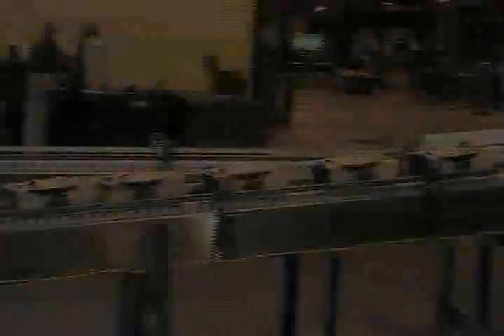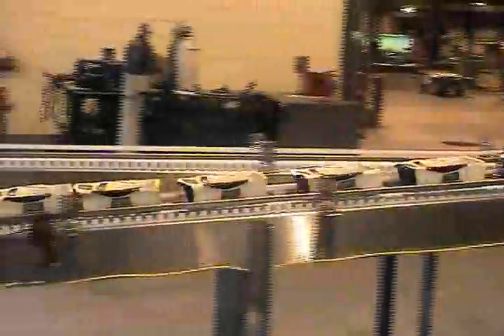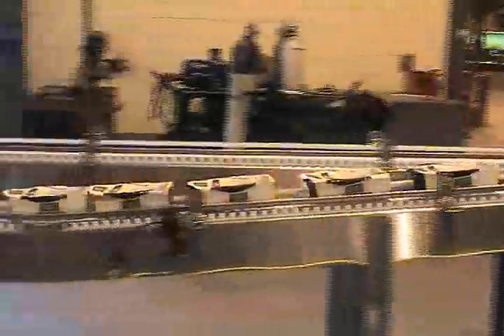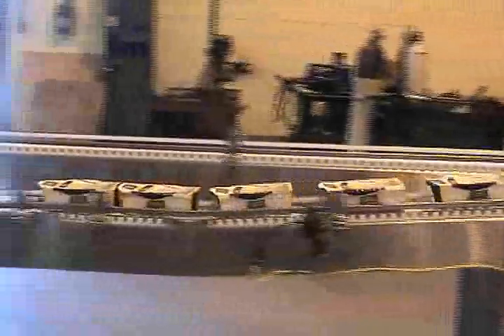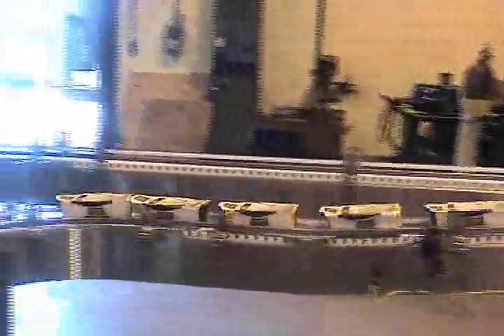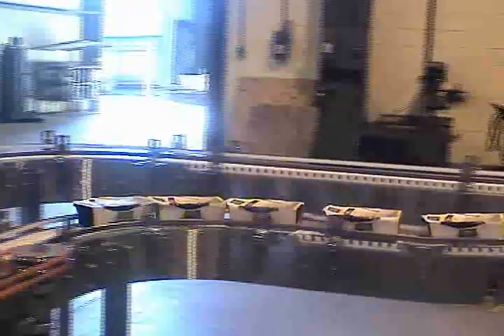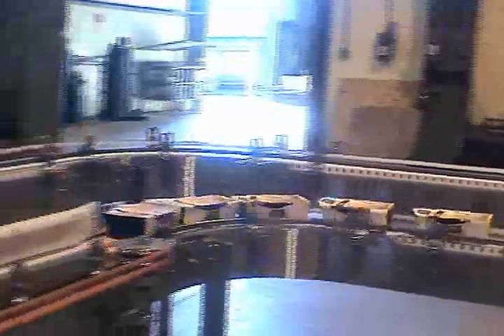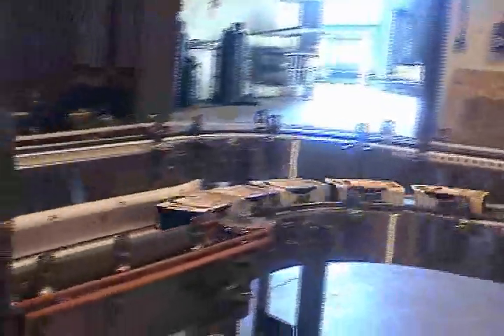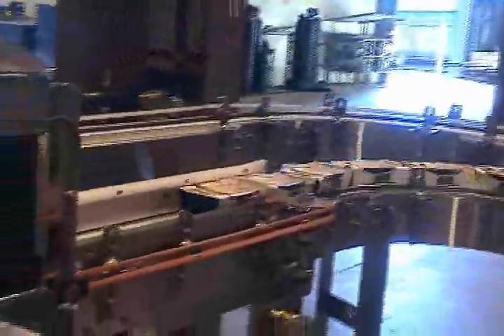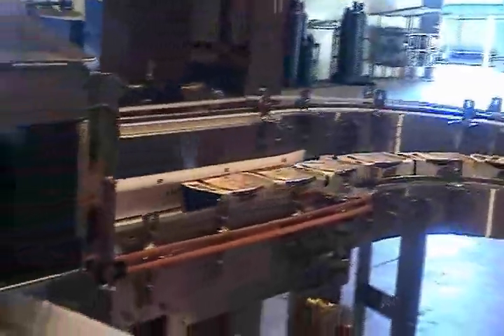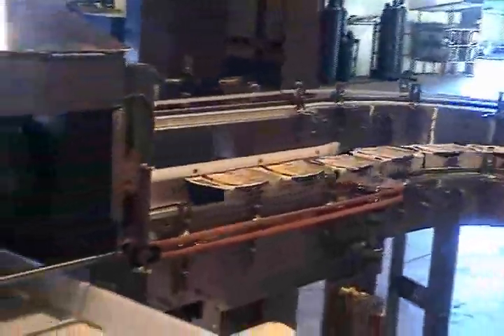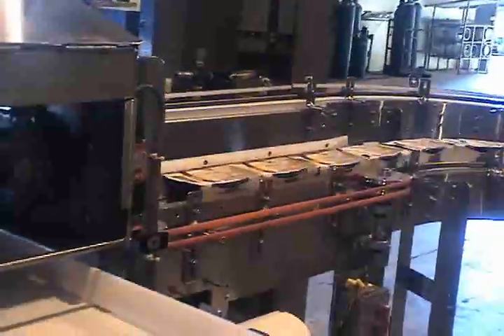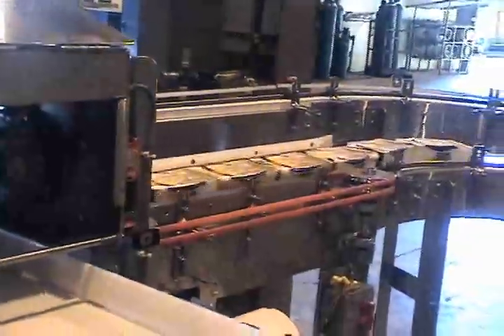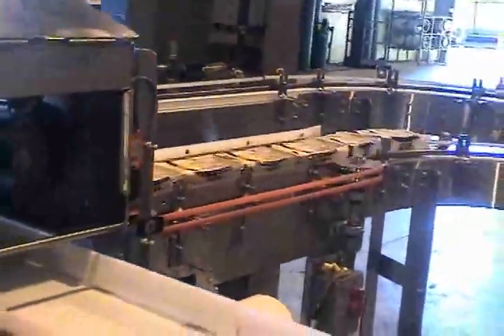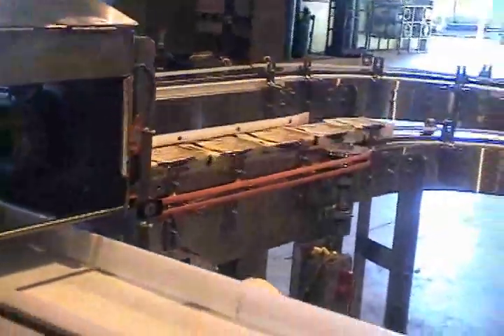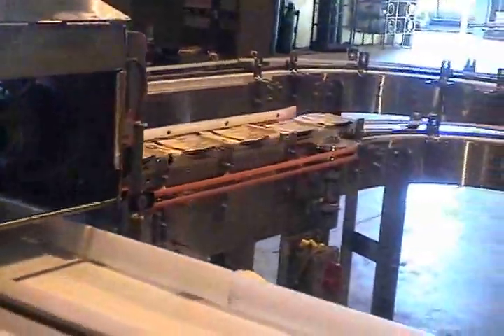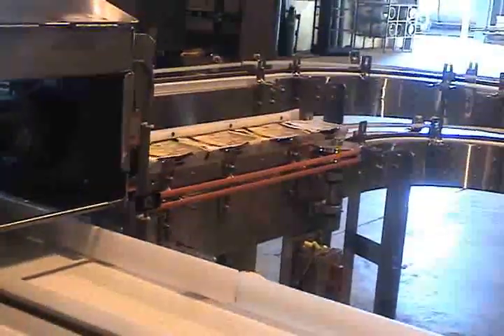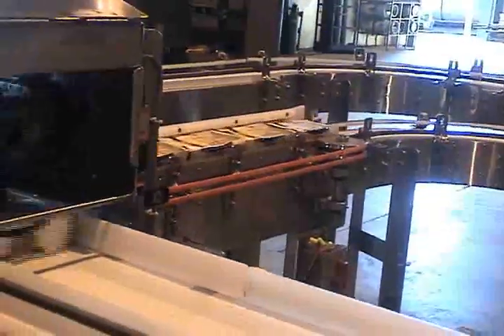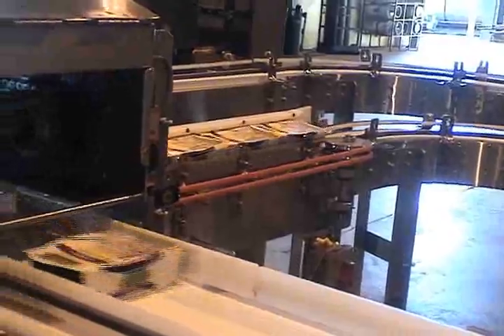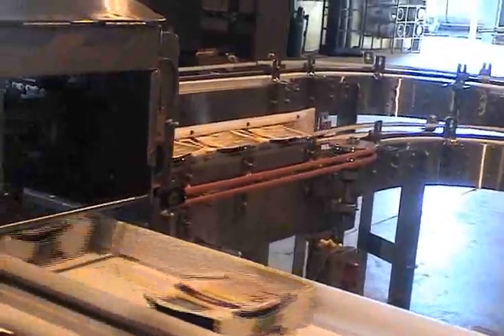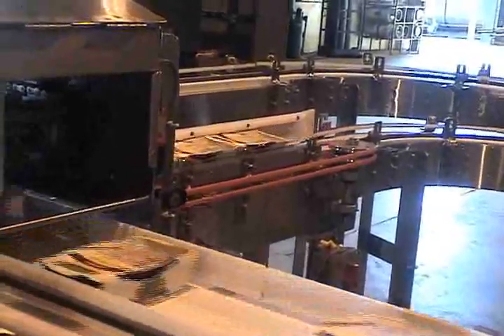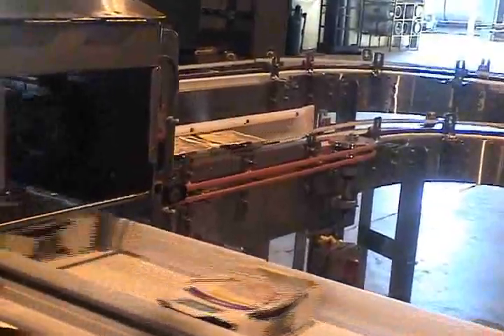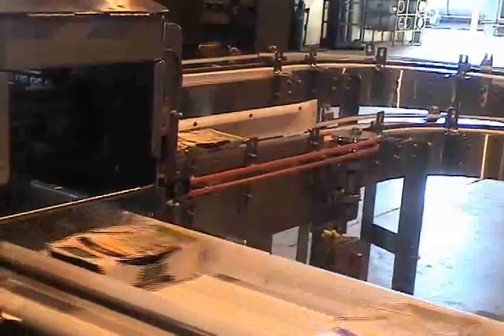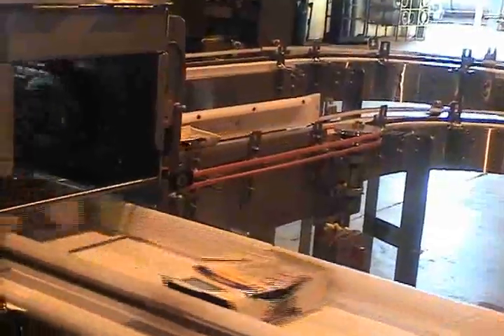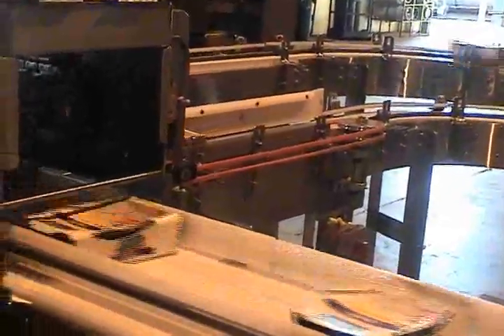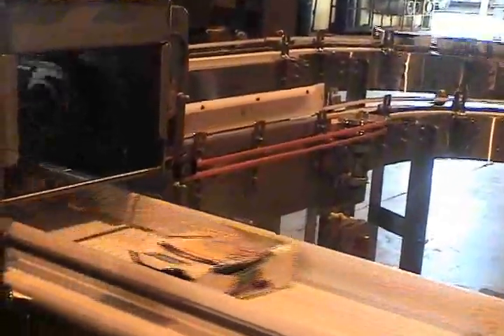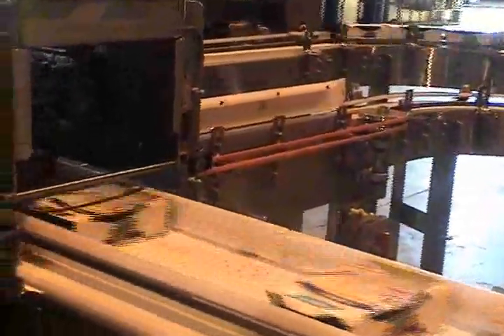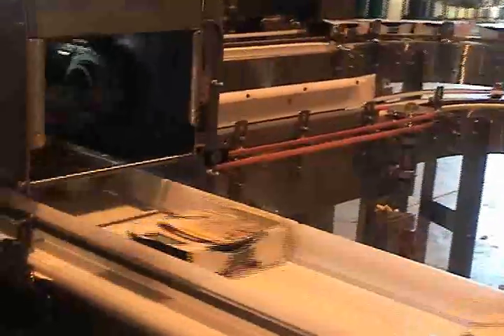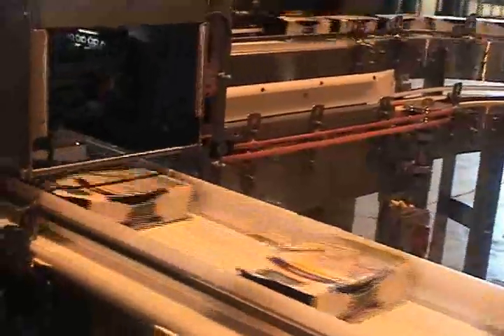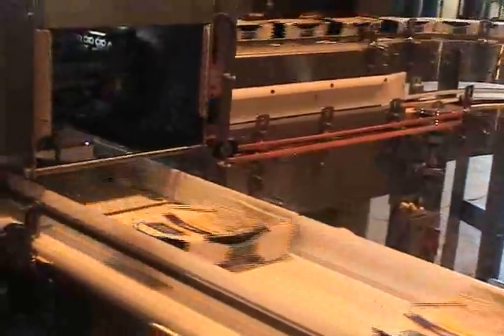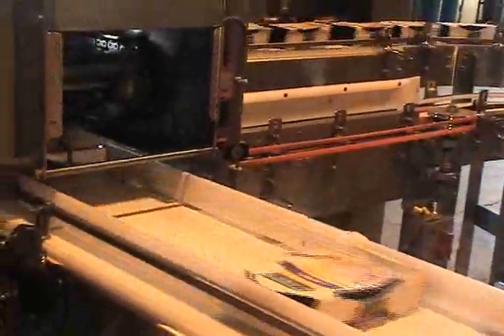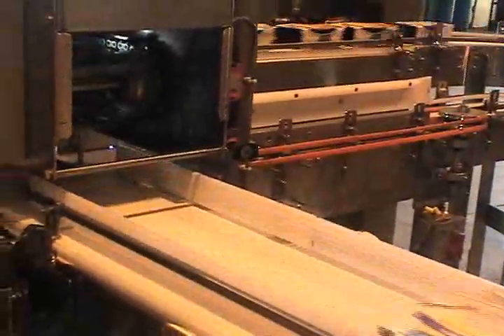This video demonstrates a 1-2 lane right angle transfer, and later on a 1-1 lane transfer for handling trays.